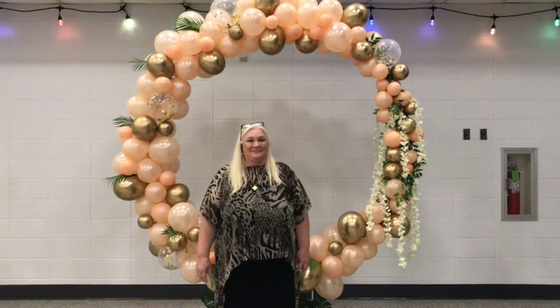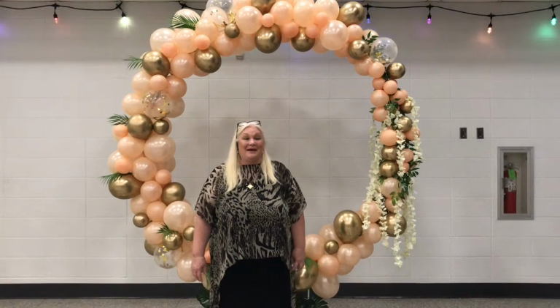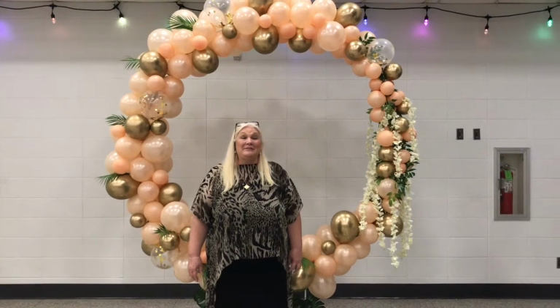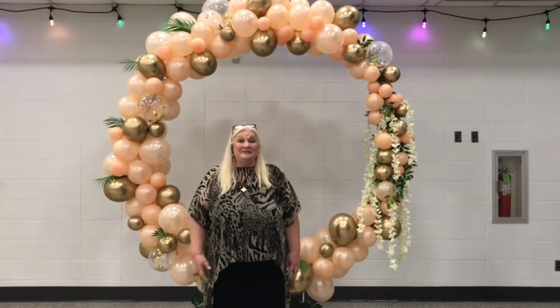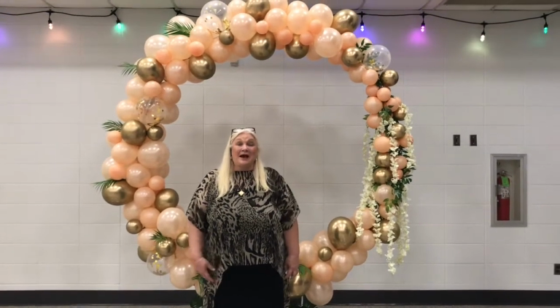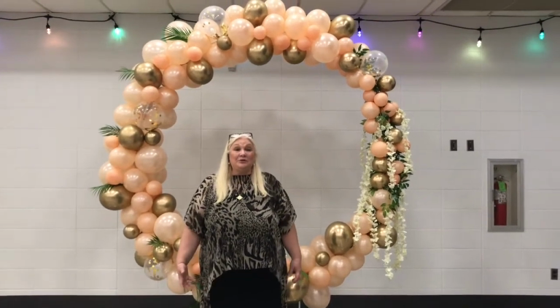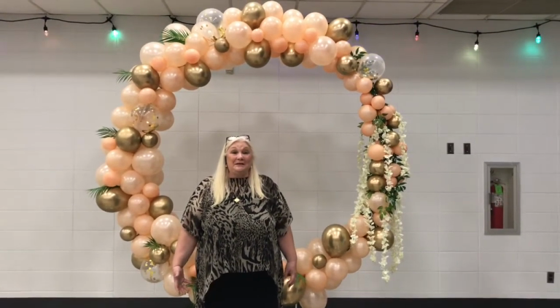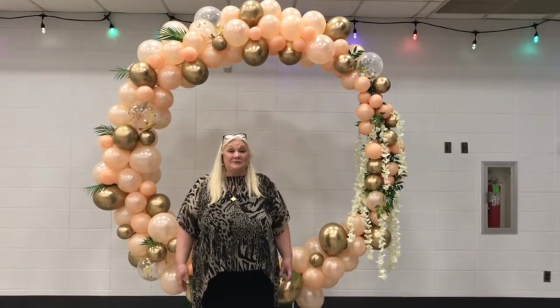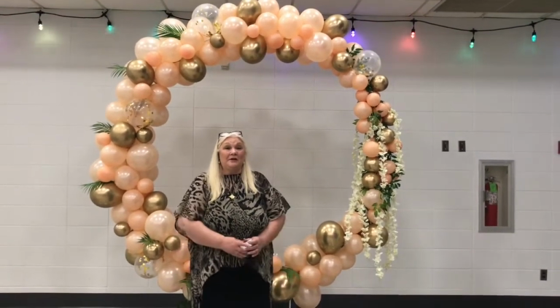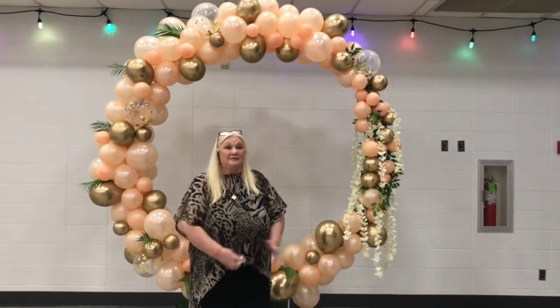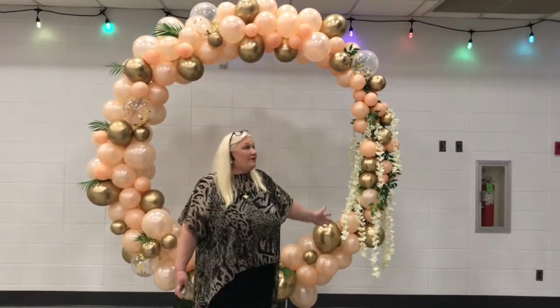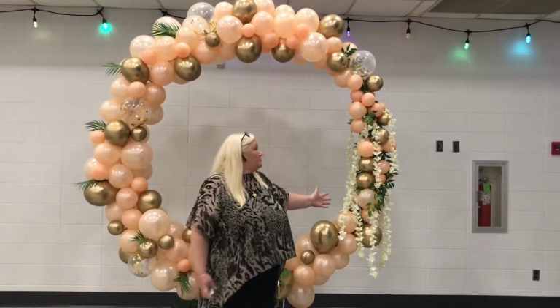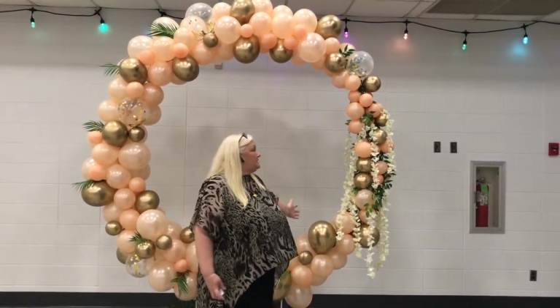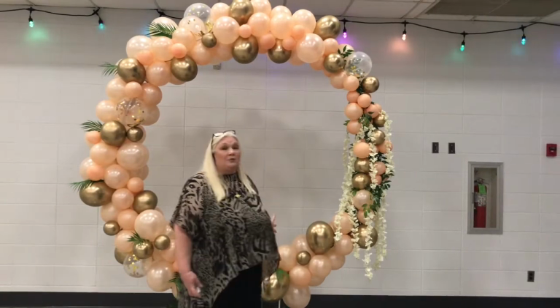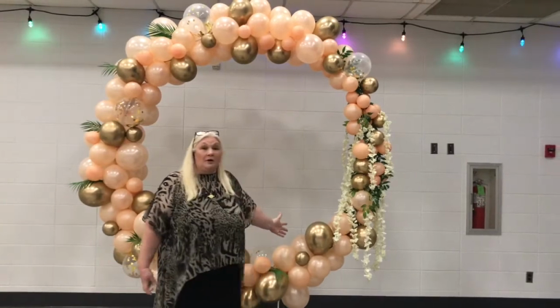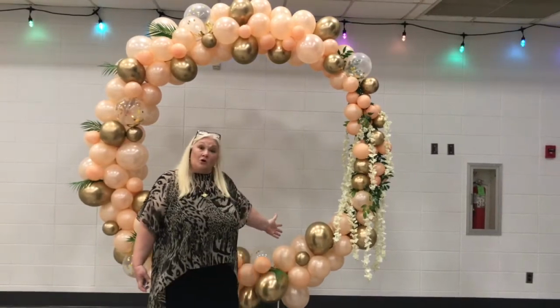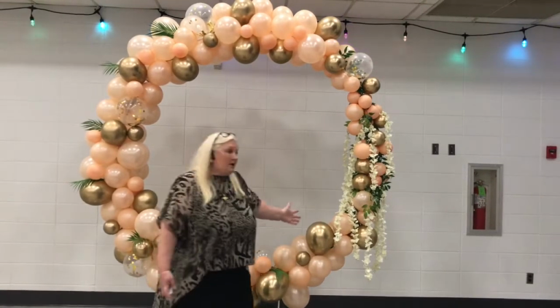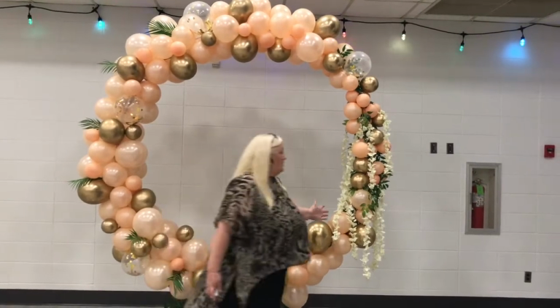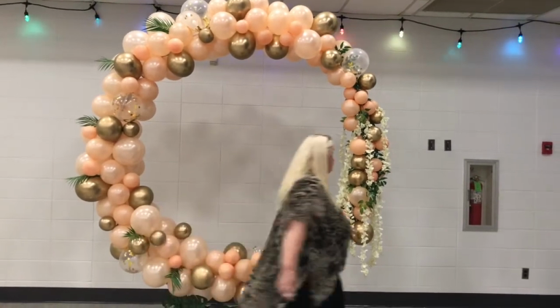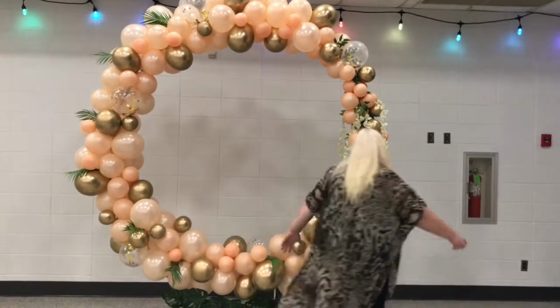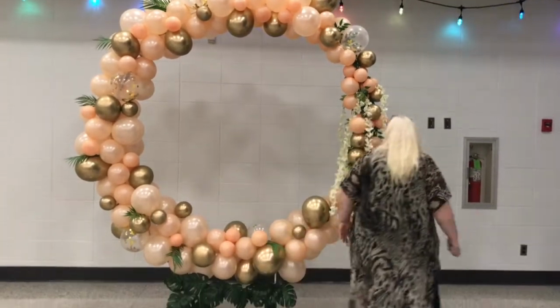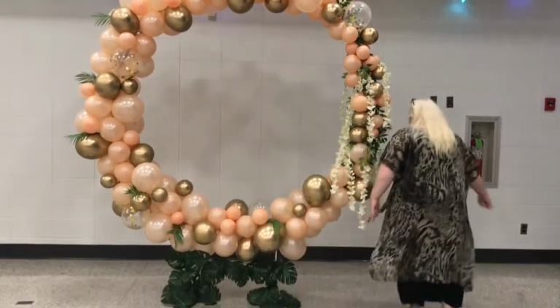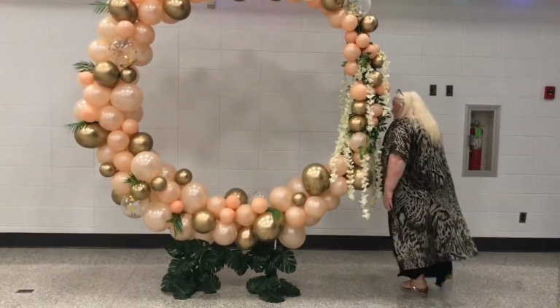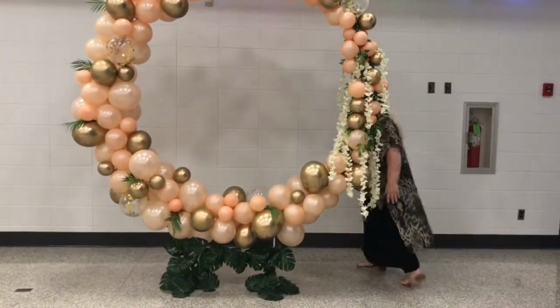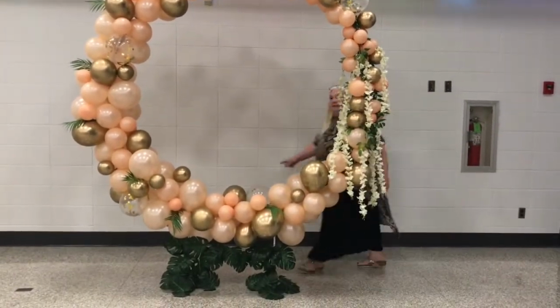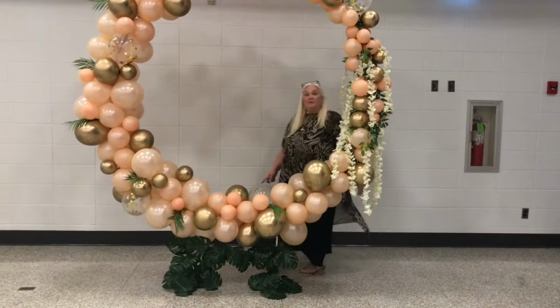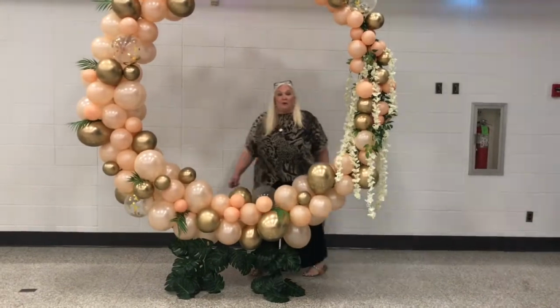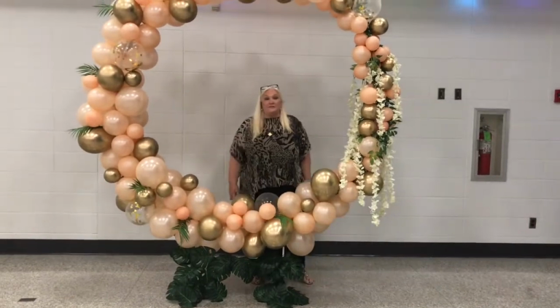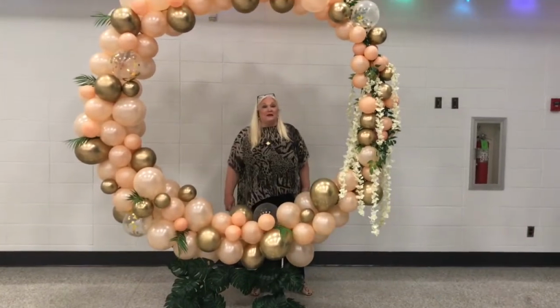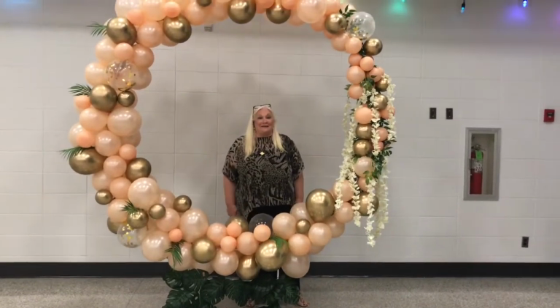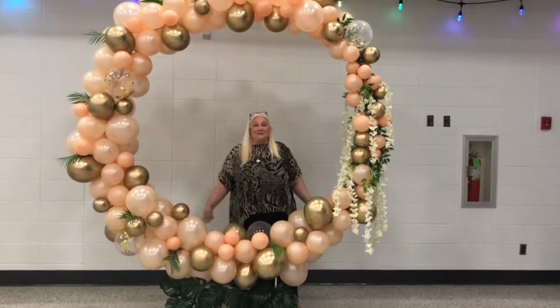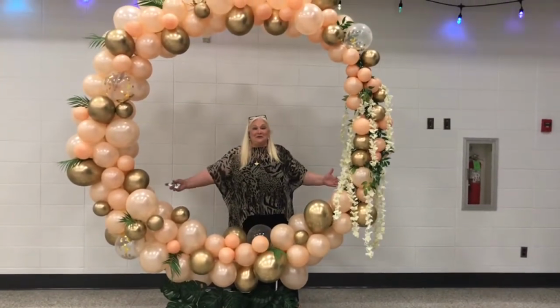Hi, I'm Liz. I'm with Balloons That Dazzle. This is one of our altar pieces for a wedding, or you could use this for your photo ops at your wedding. Wouldn't this be great?